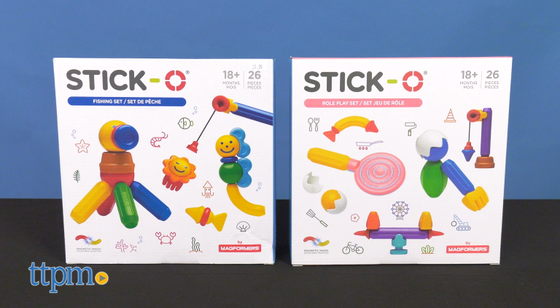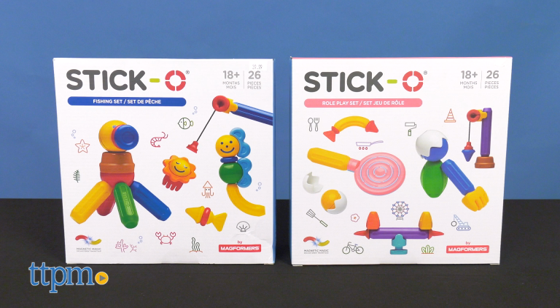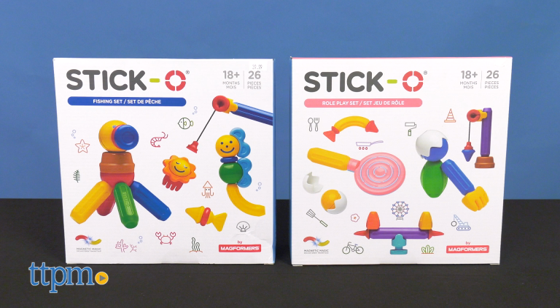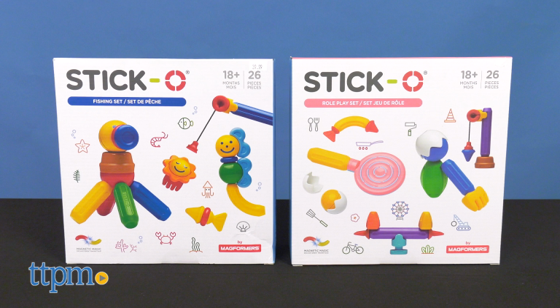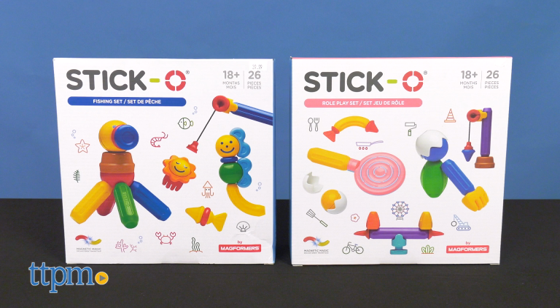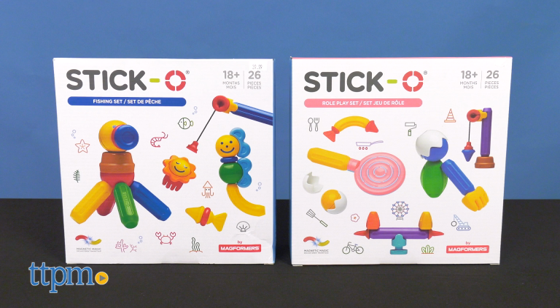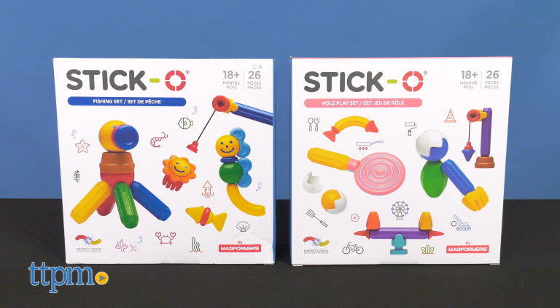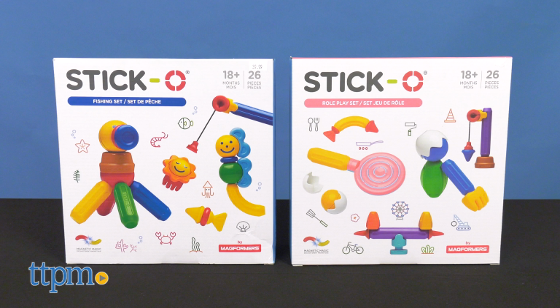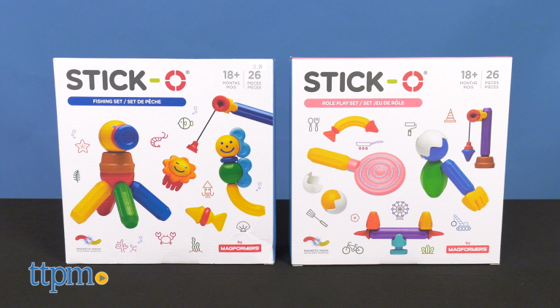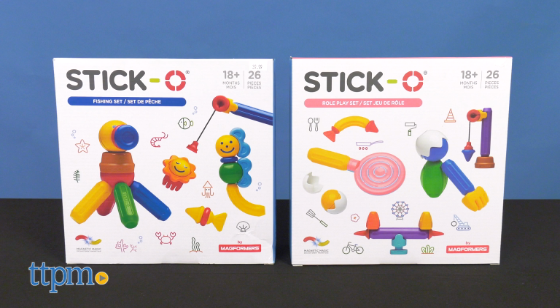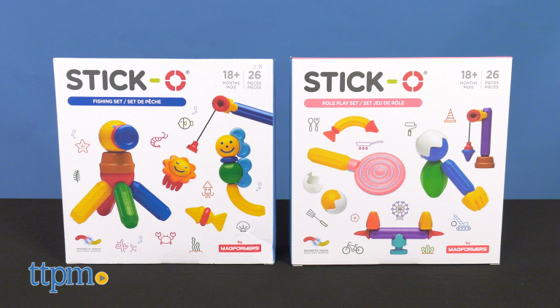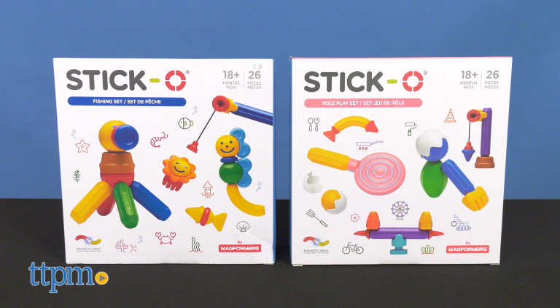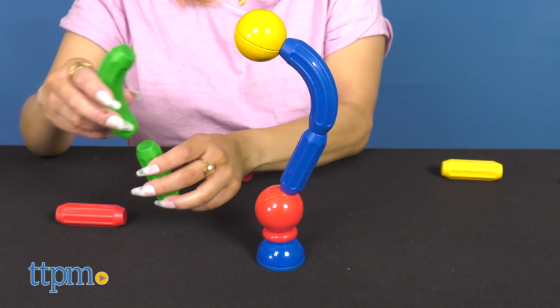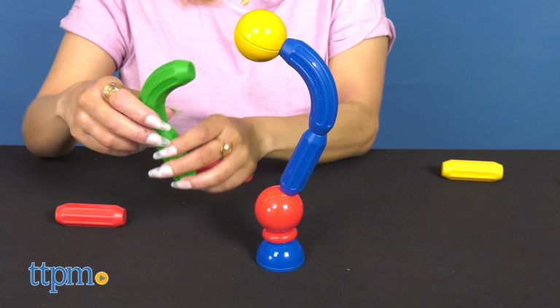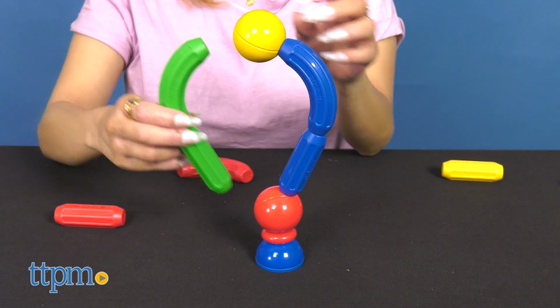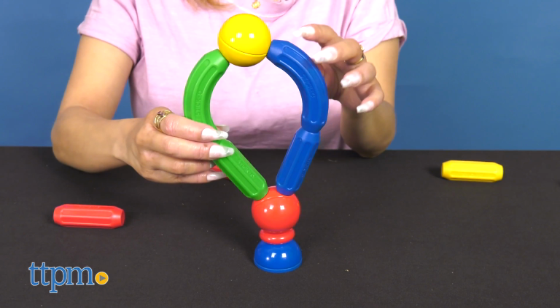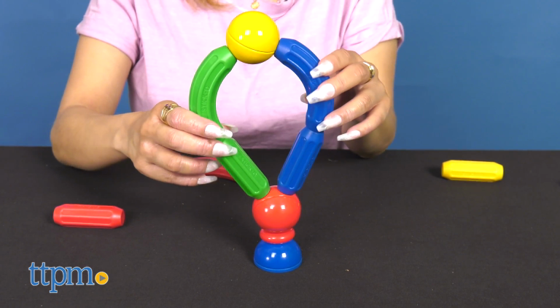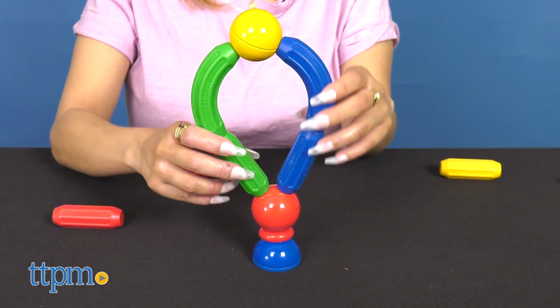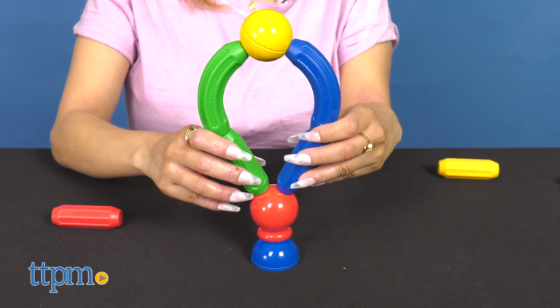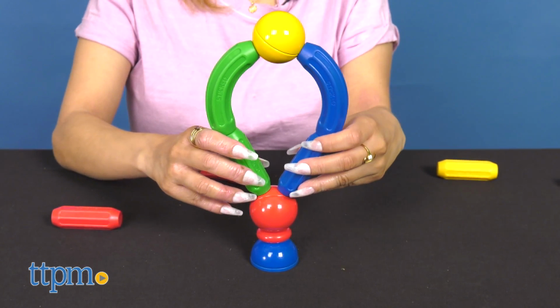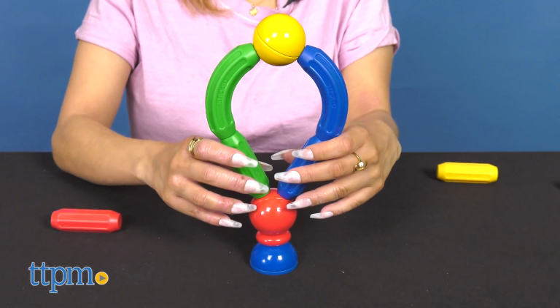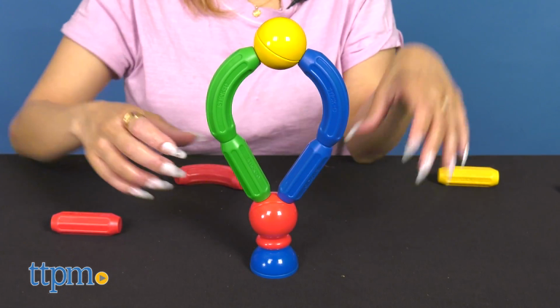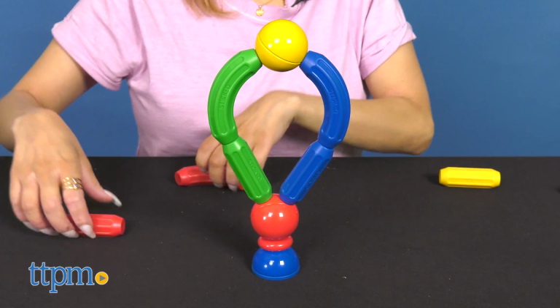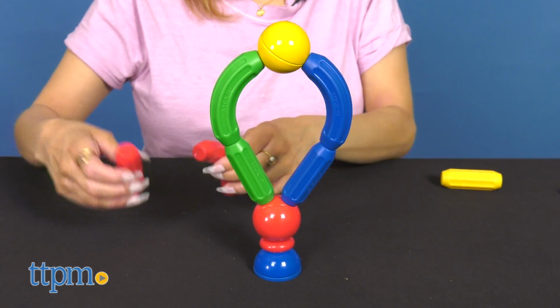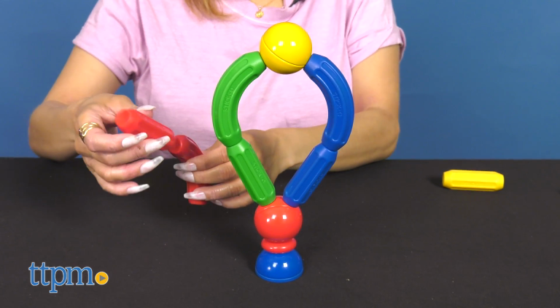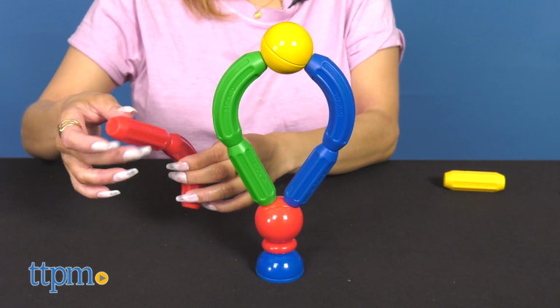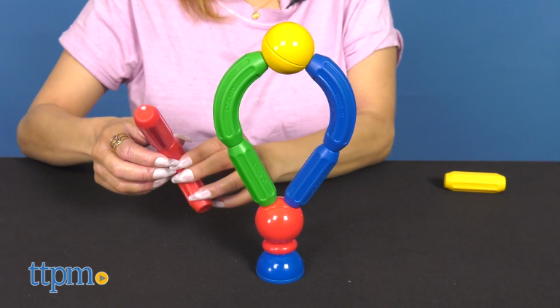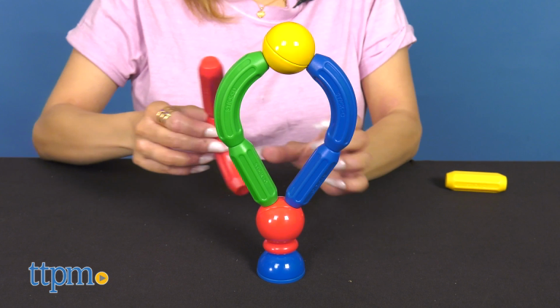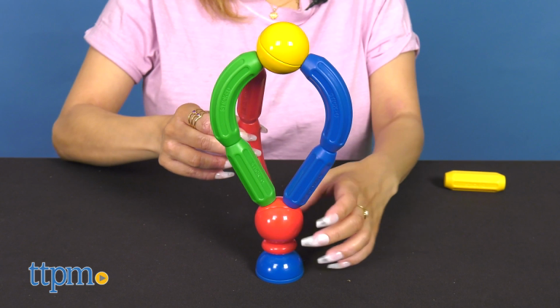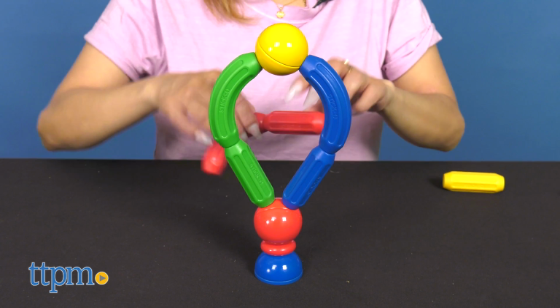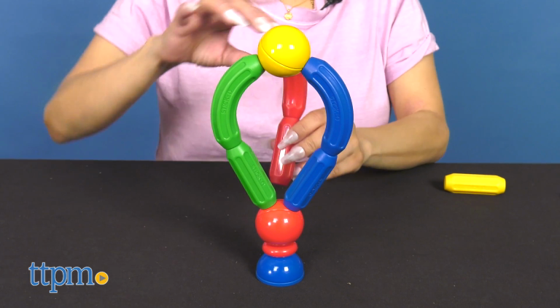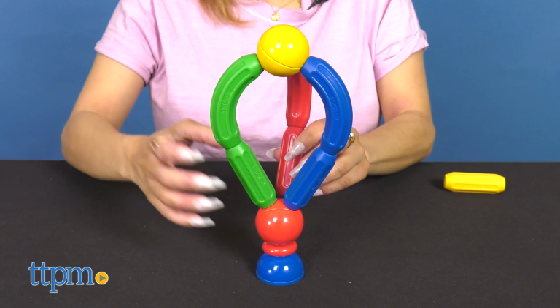Two other sets to check out are the Fishing Set and the Role Play Set. These sets are all great for small children 18 months and up. Do you enjoy building? What would you build with these? Let us know in the comments below.